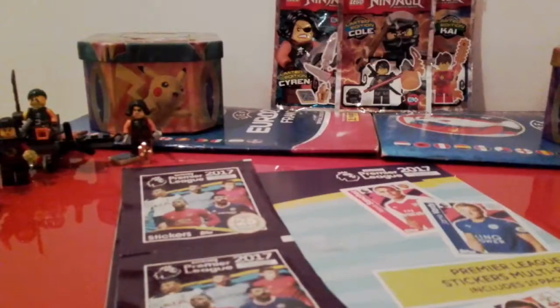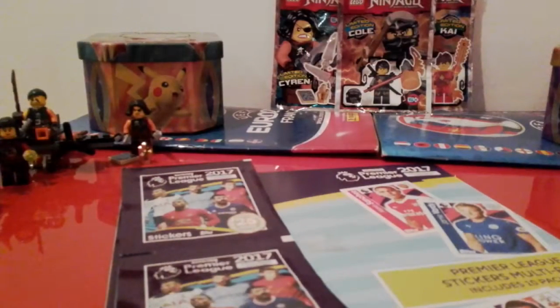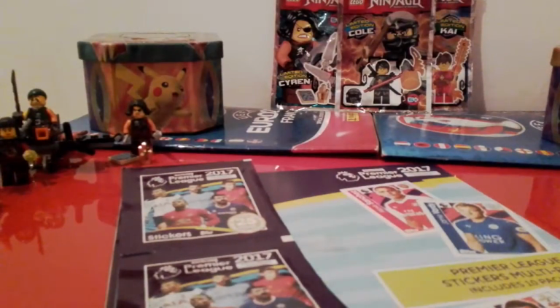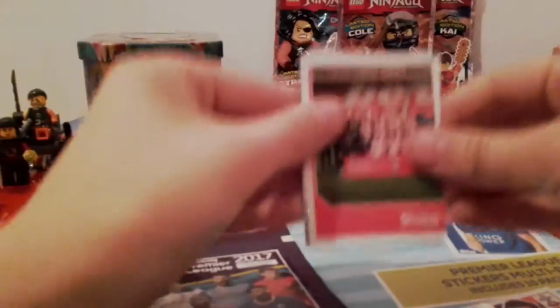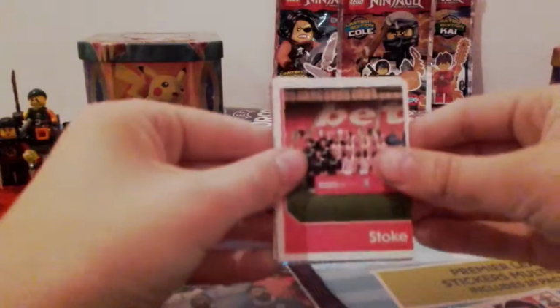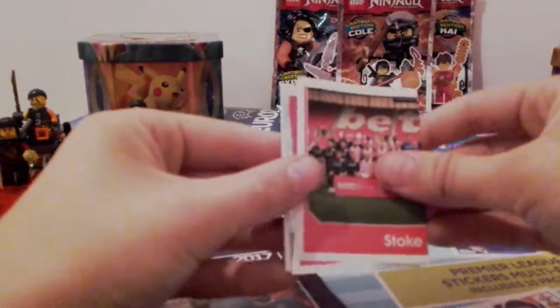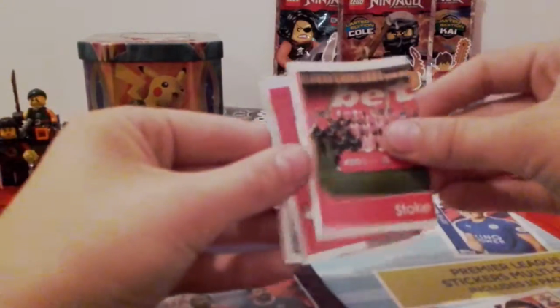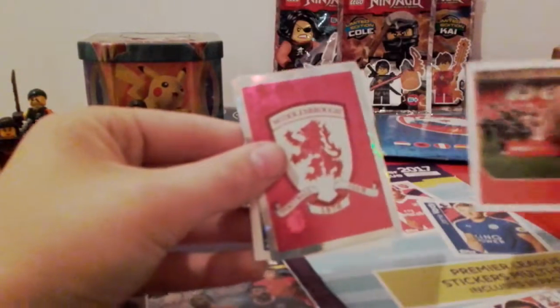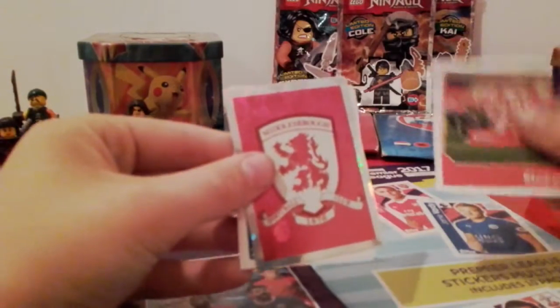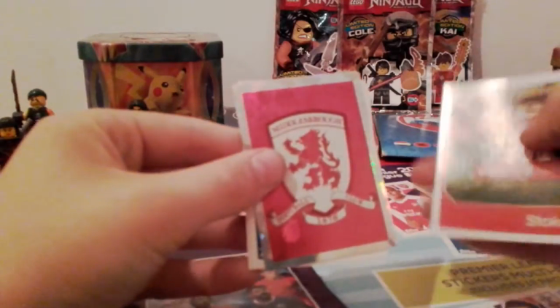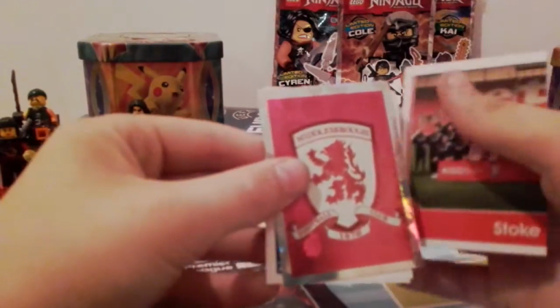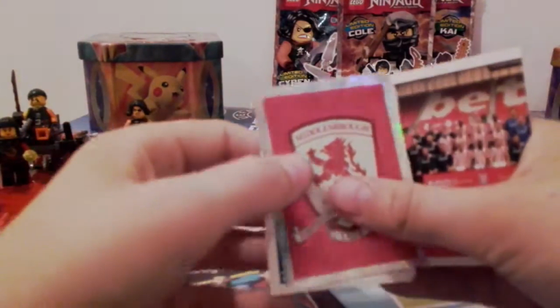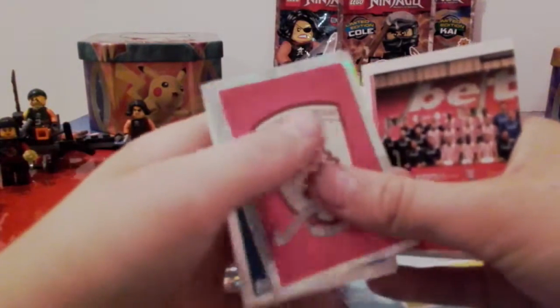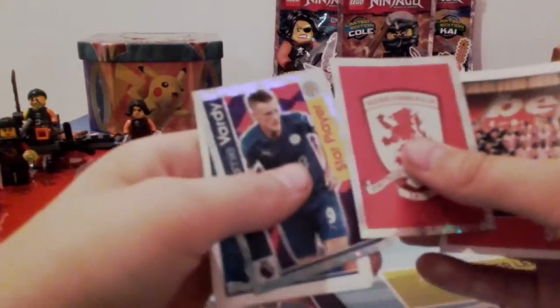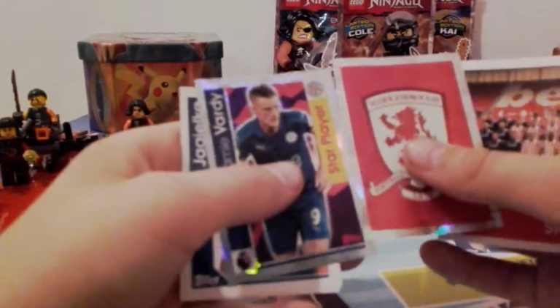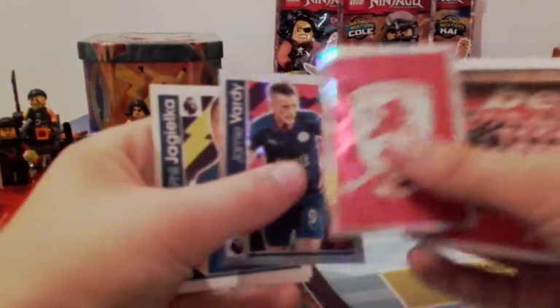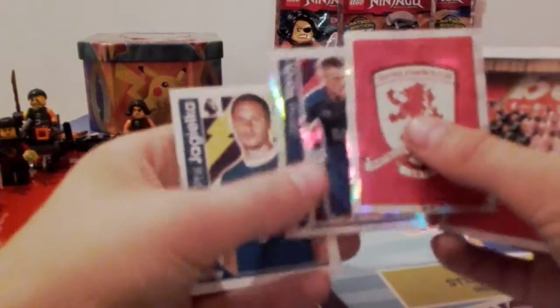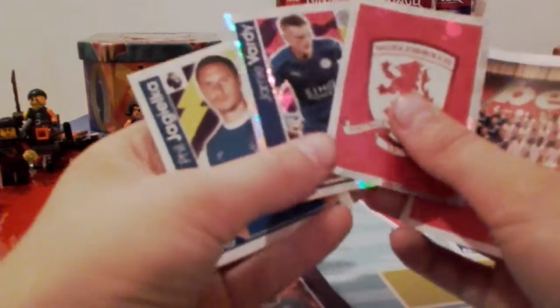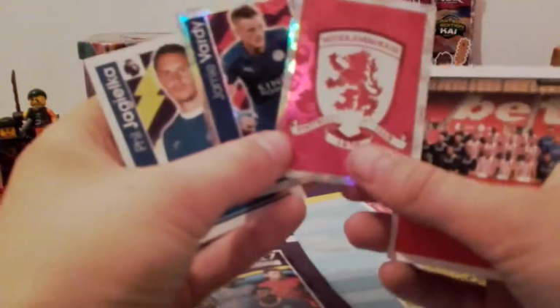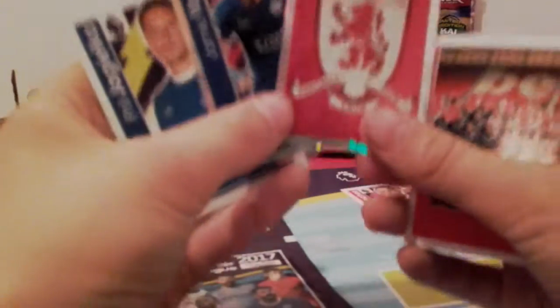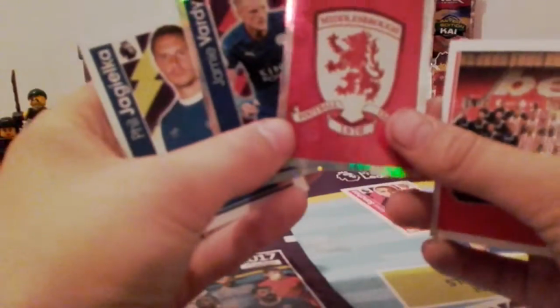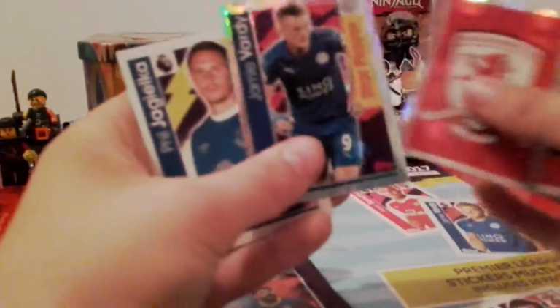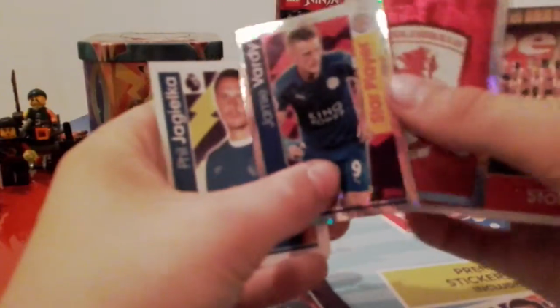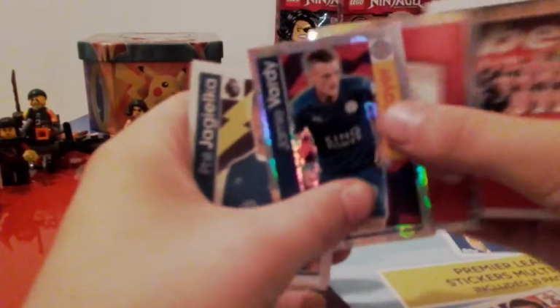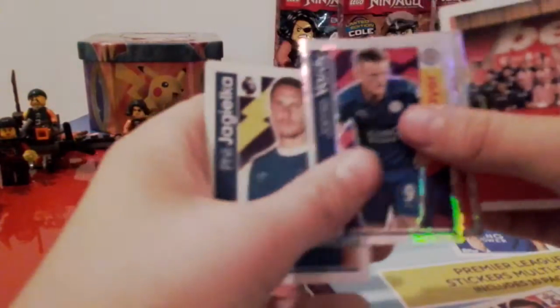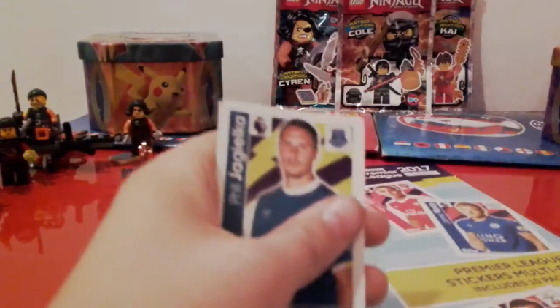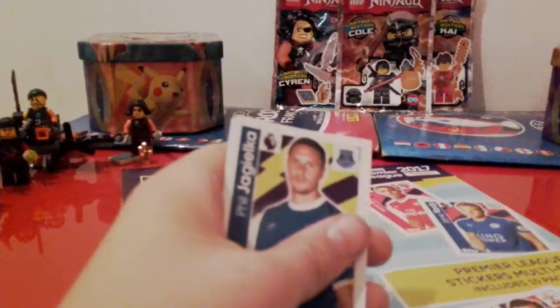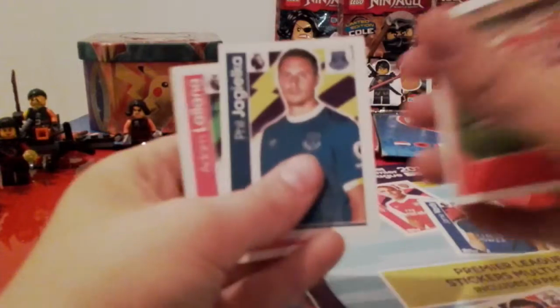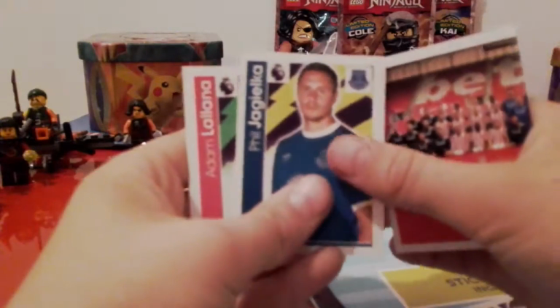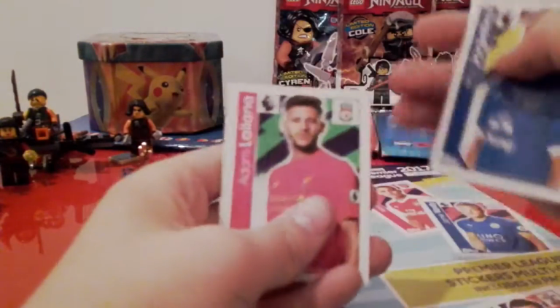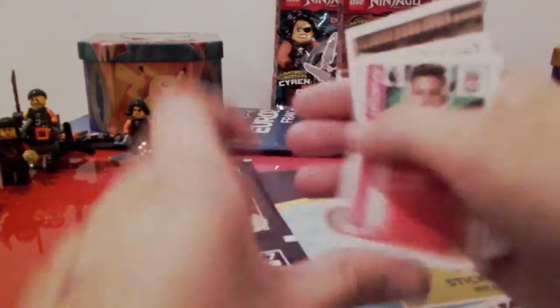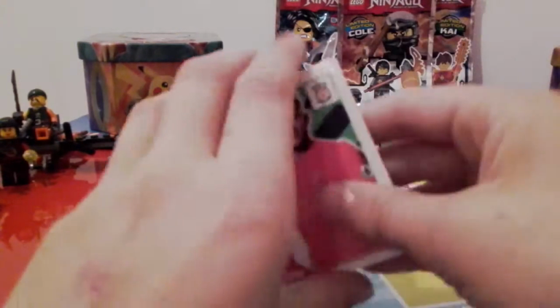We have a shiny in this one. Got half the Stoke team. Then we've got the double insert — we've got the Middlesbrough badge and Jimmy Fardy, and Jimmy Fardy star player. Then we've got Jagielka and Lina.